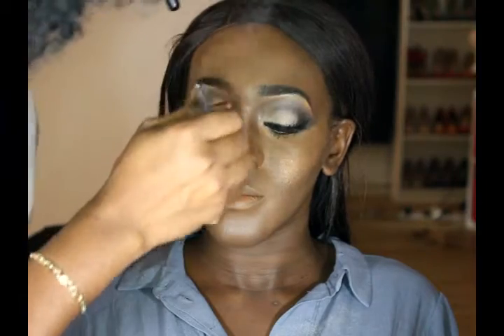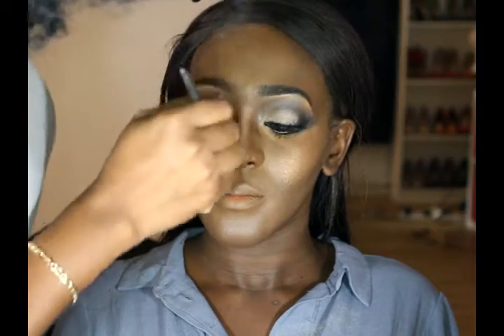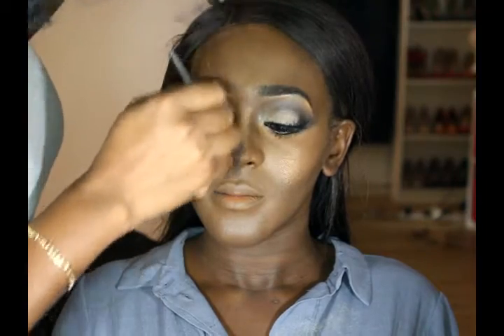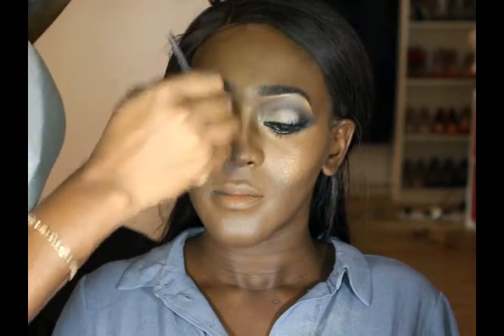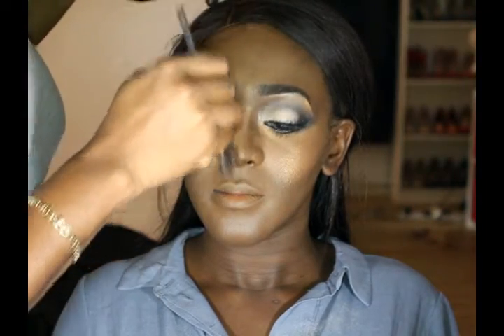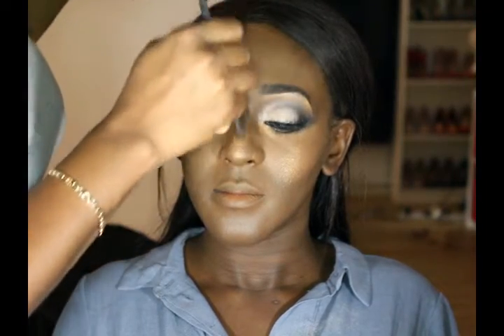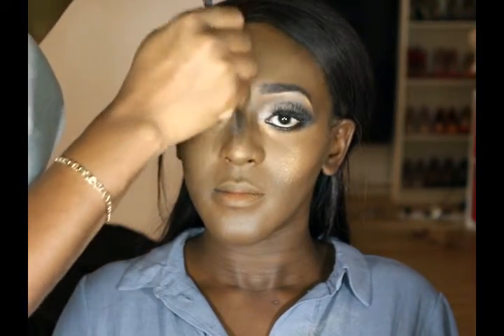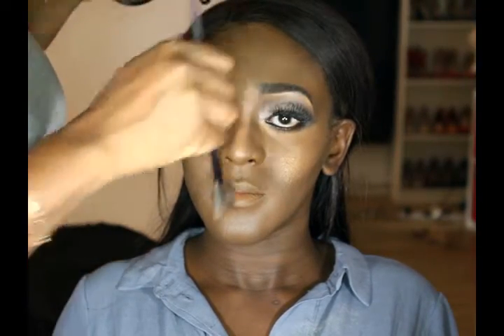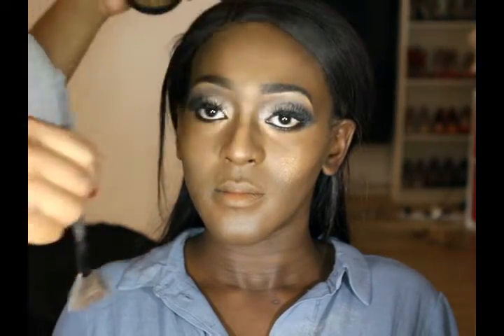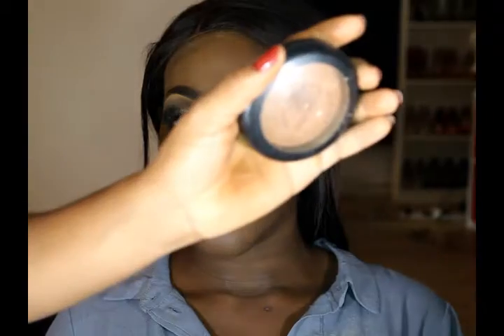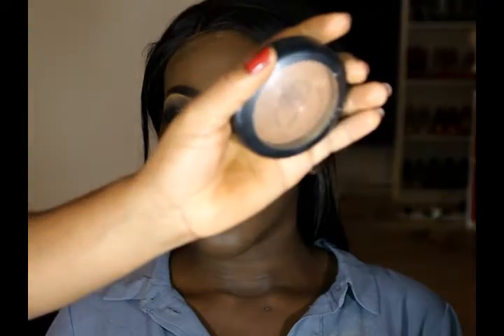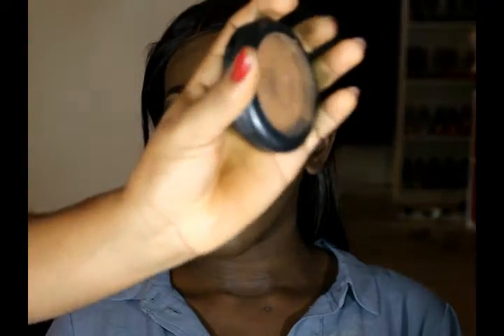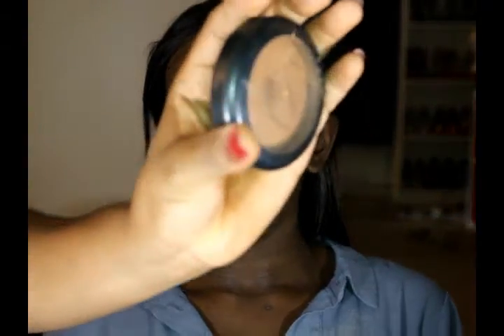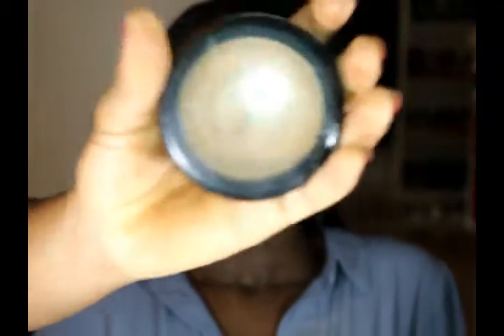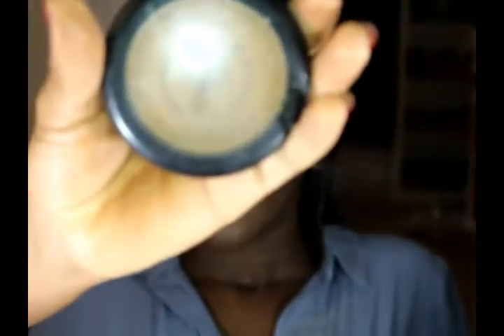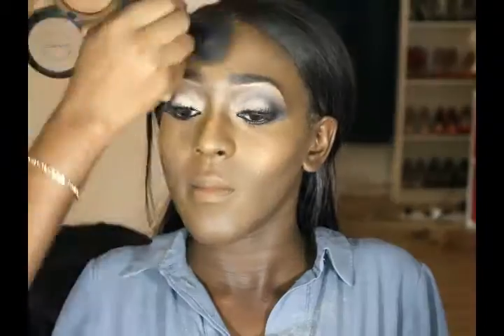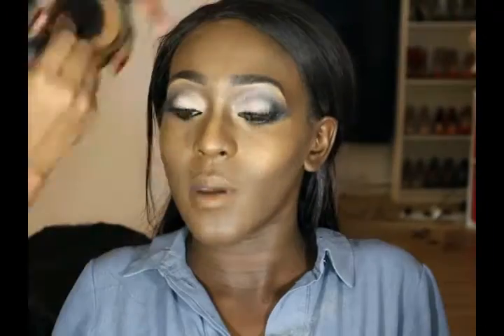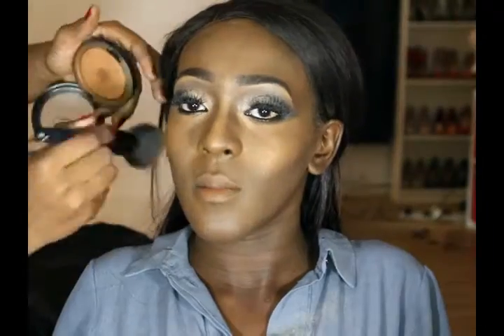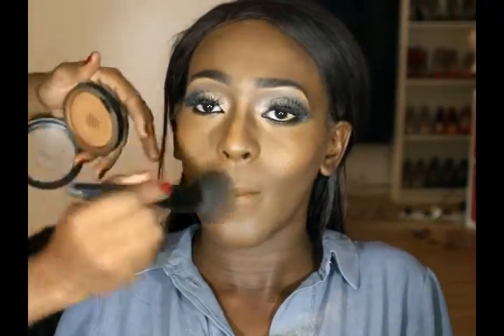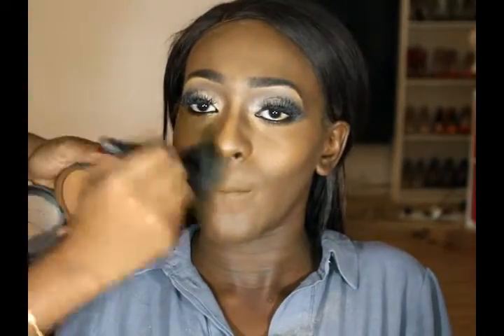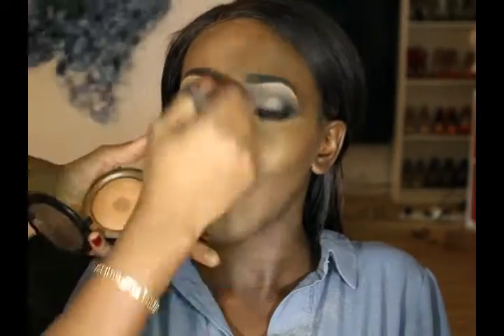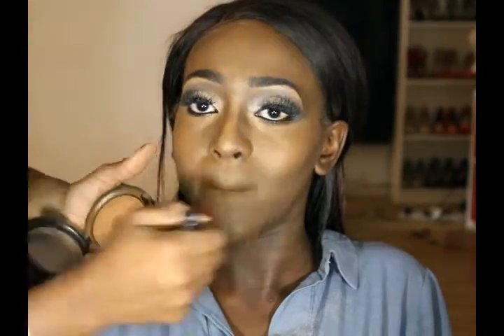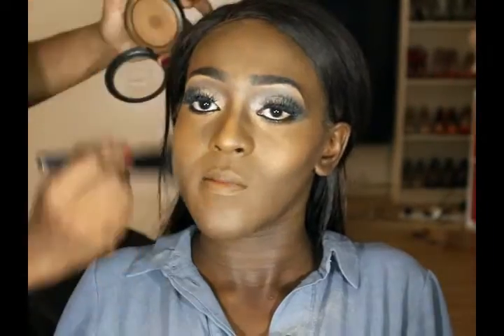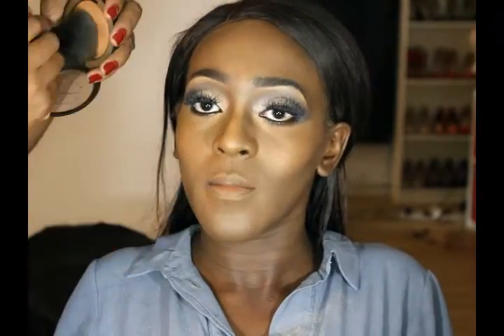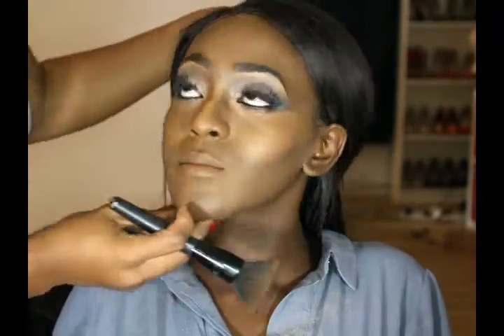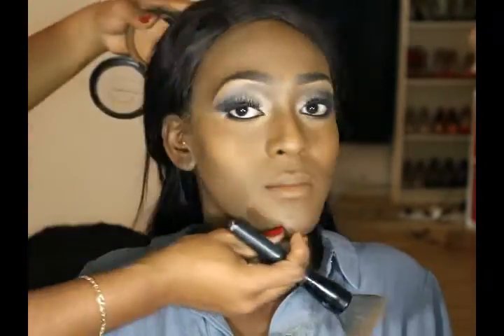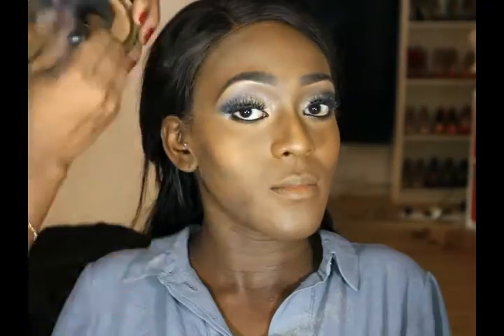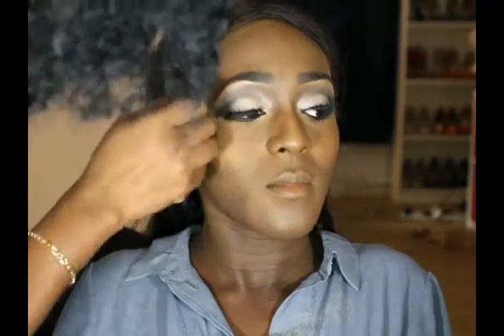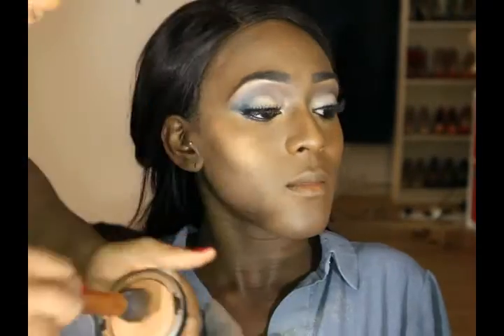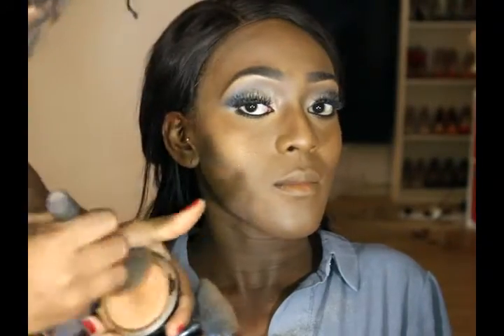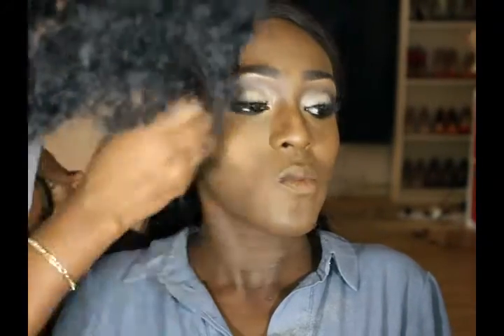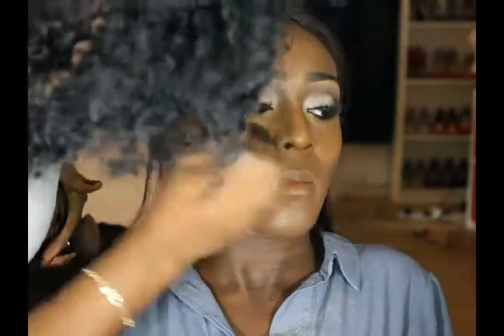I'm also applying the same highlighter on her nose. To set the makeup I'm just going to use the Skin Finish Mineralized Powder from MAC in the shade of Deep Dark and I'm just going to apply this all over her face to set everything.